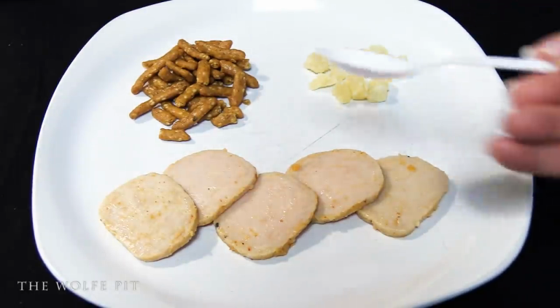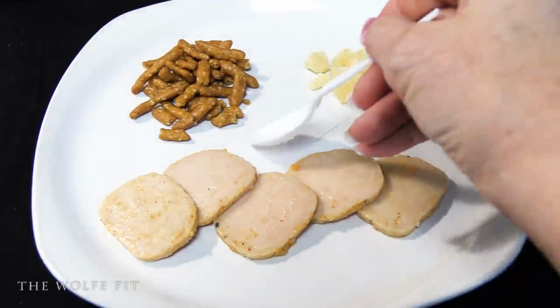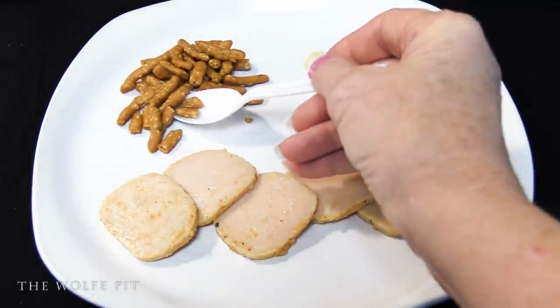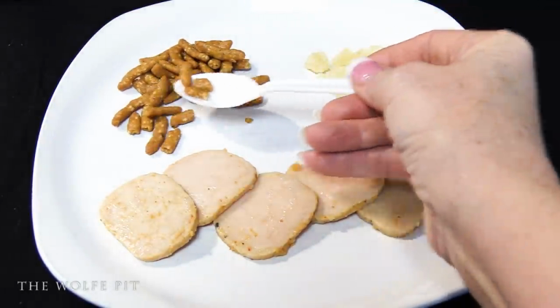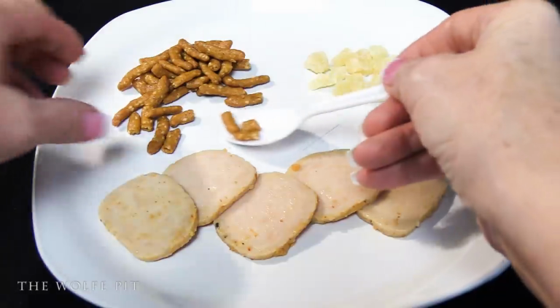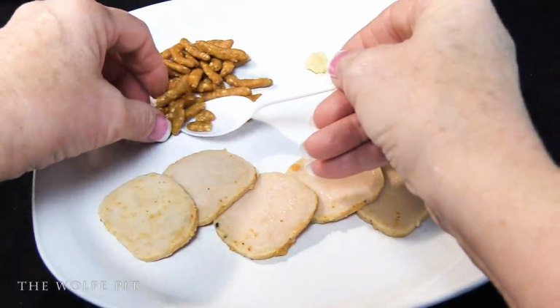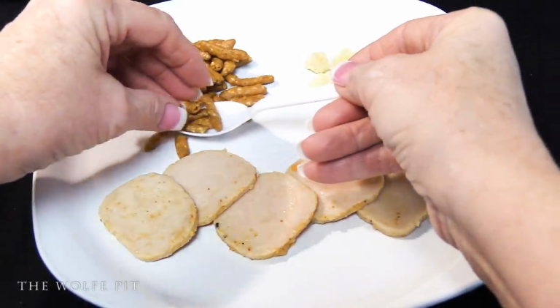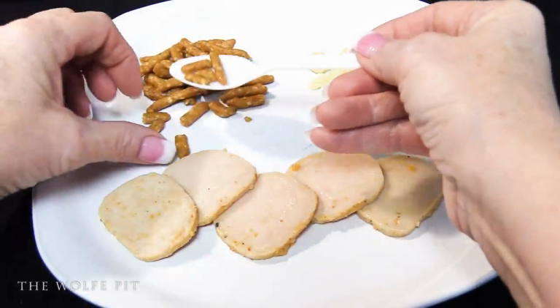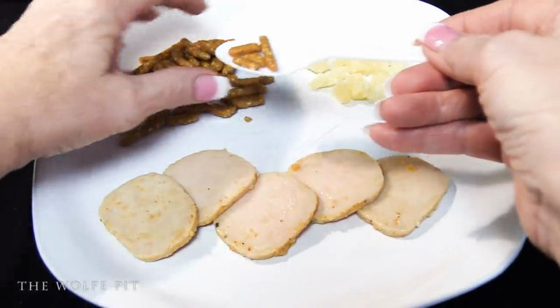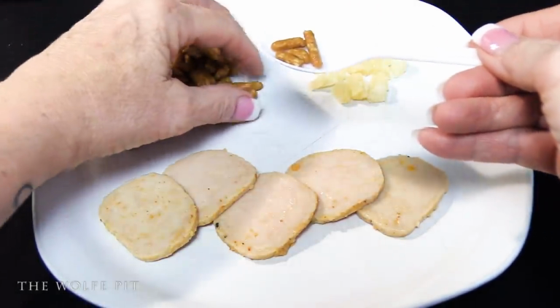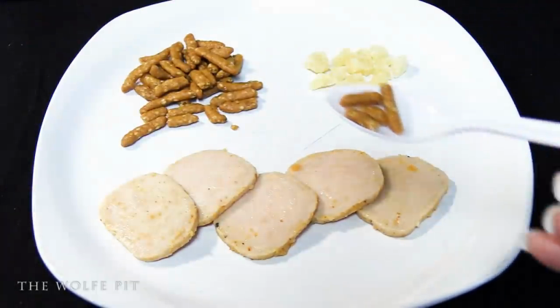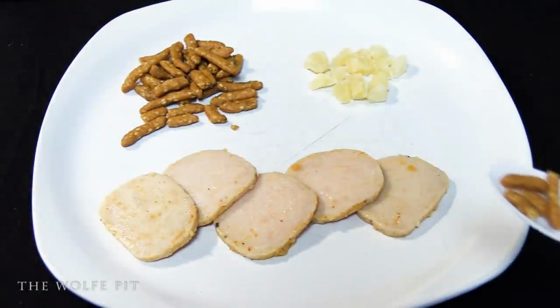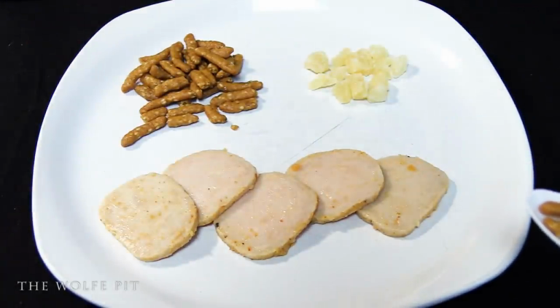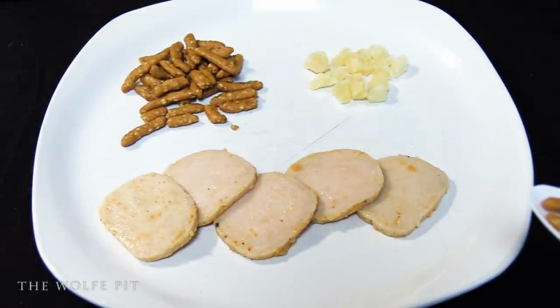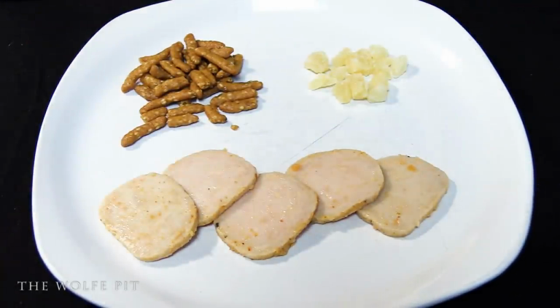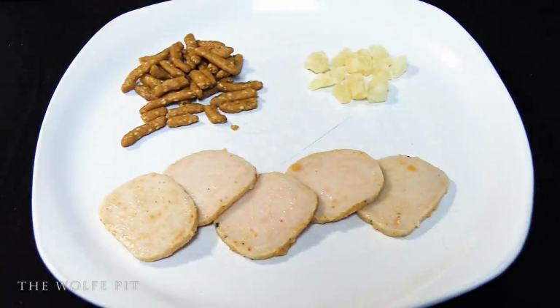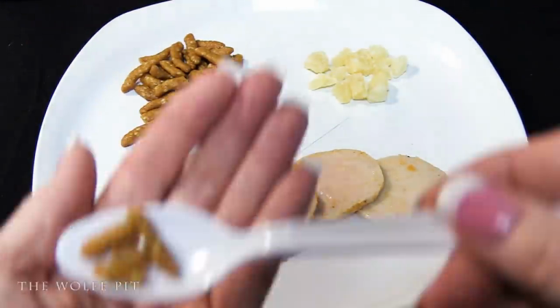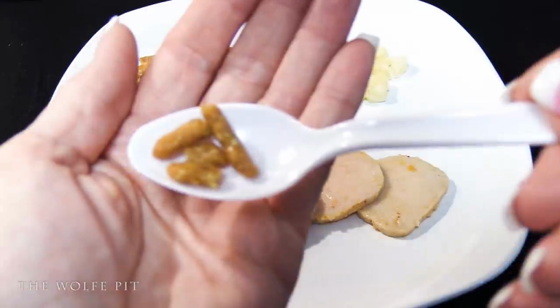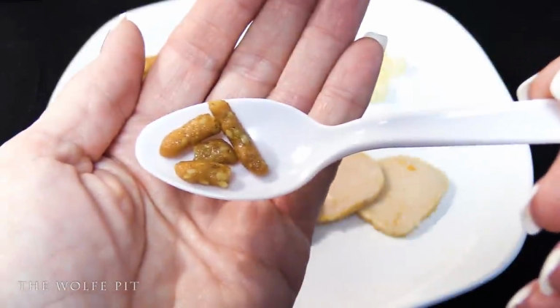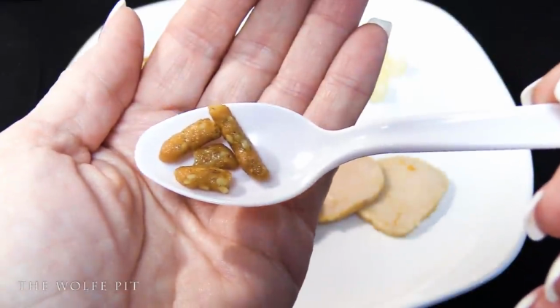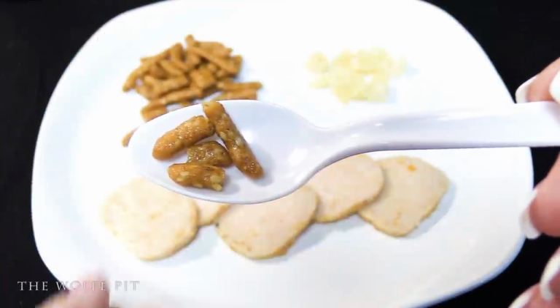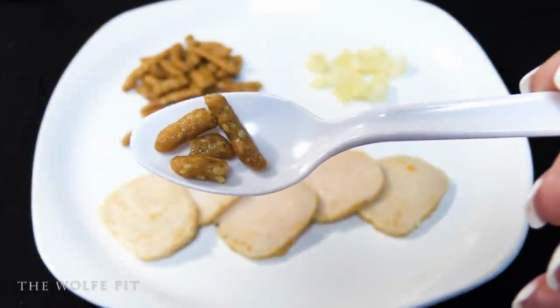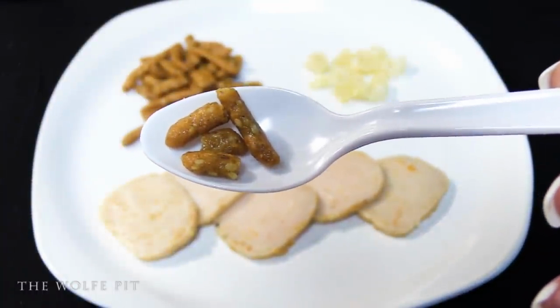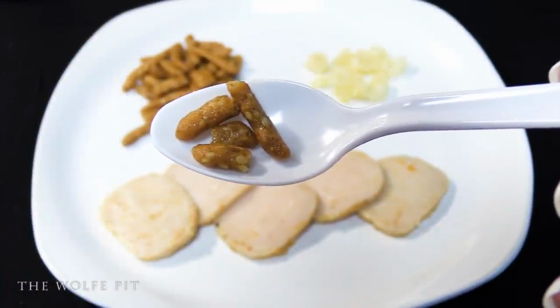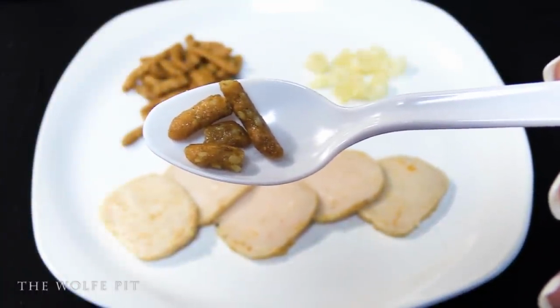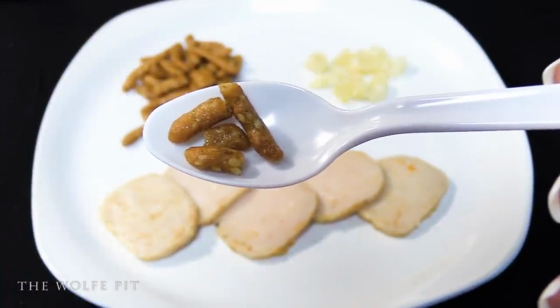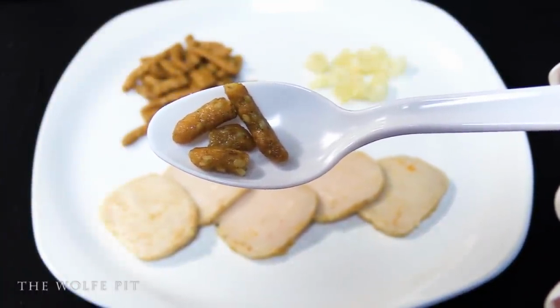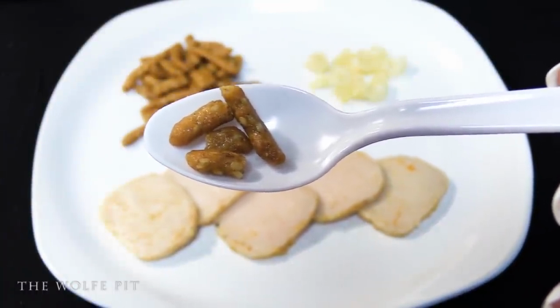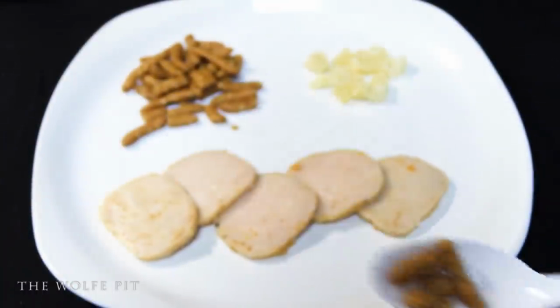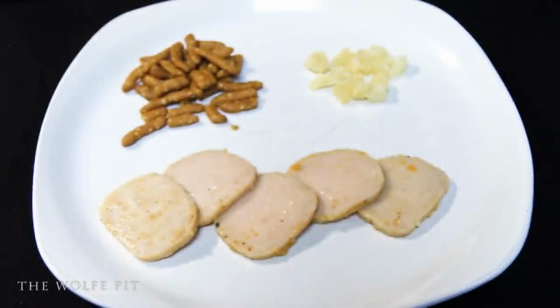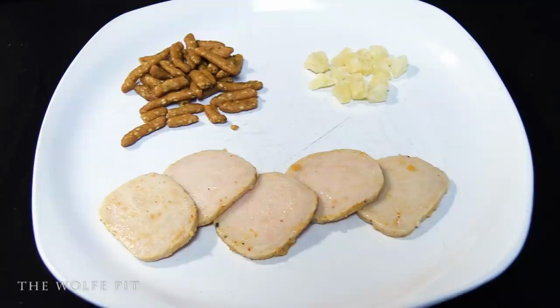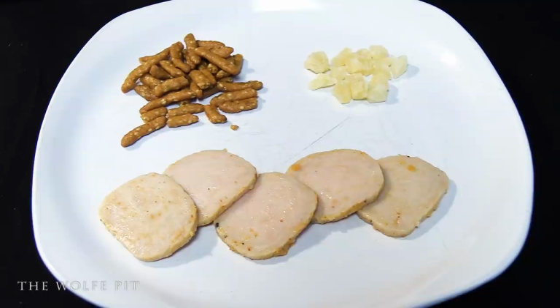Next we tried the sesame sticks, which happen to be one of my favorite snacks. These sesame sticks did not disappoint — they were perfect: salty, nutty, and absolutely delicious.